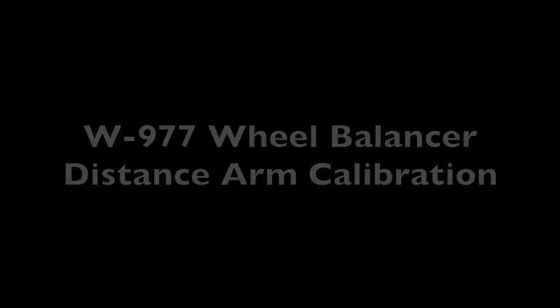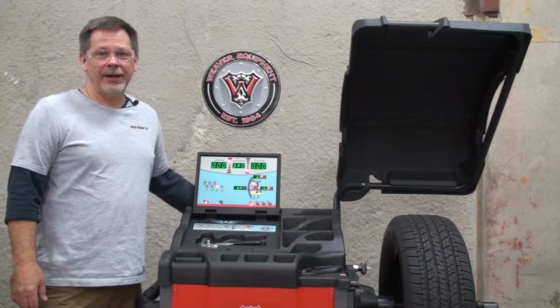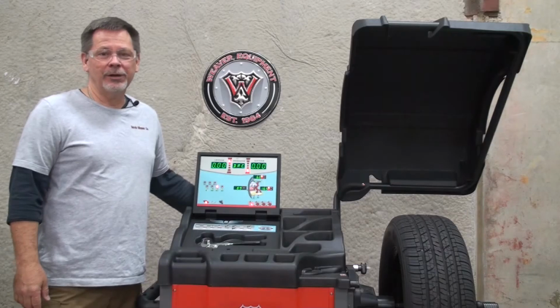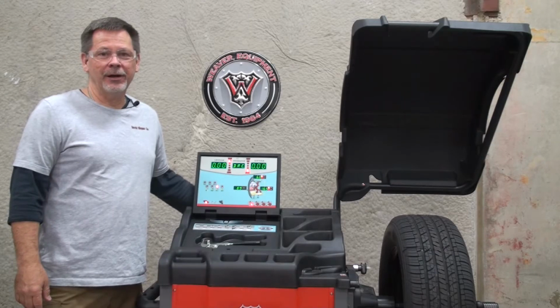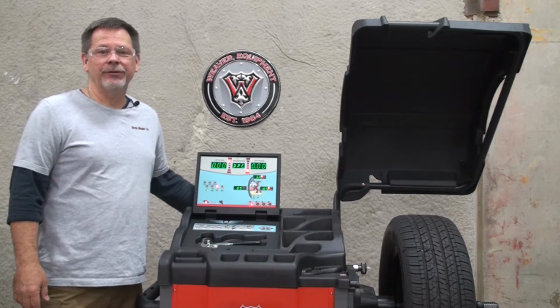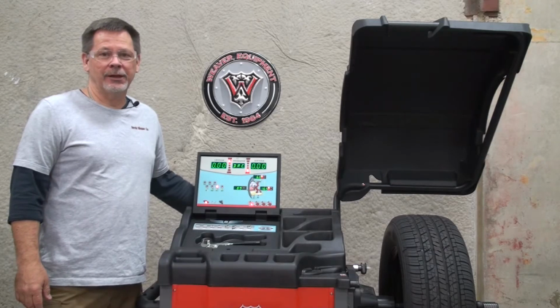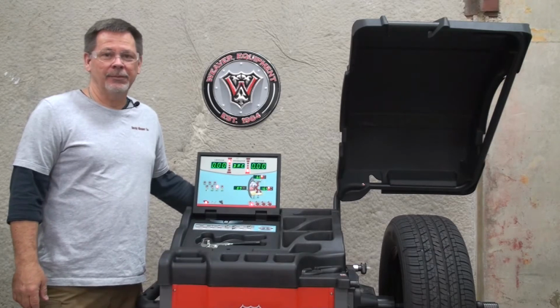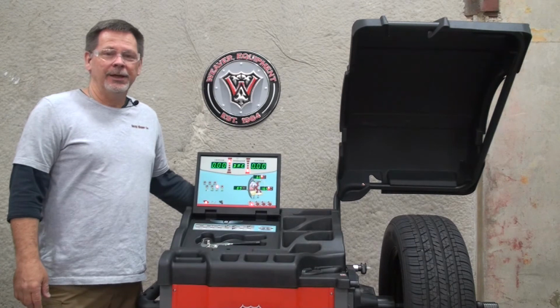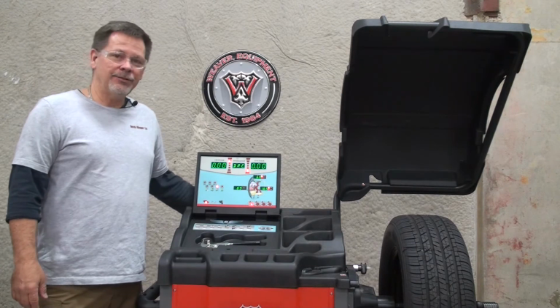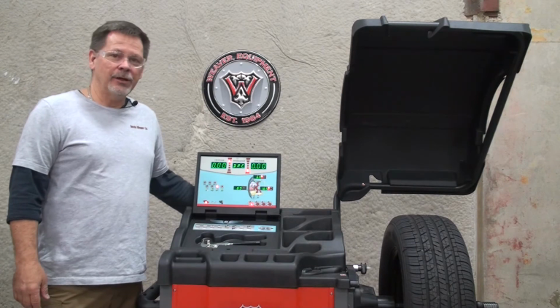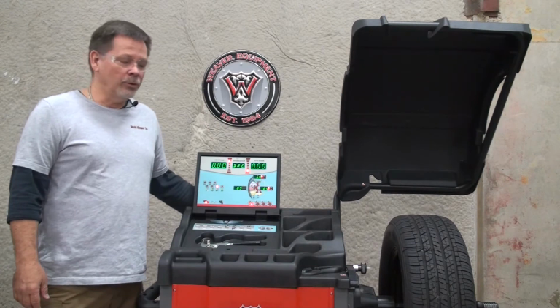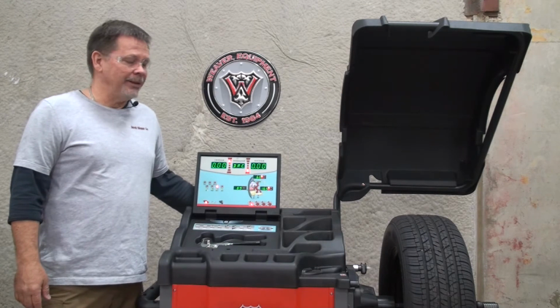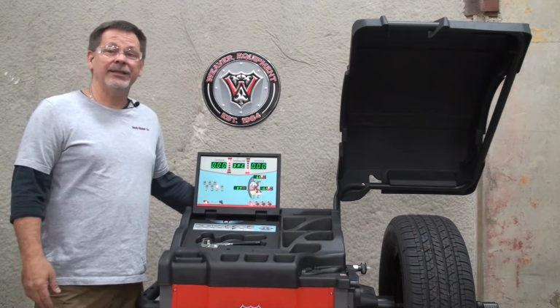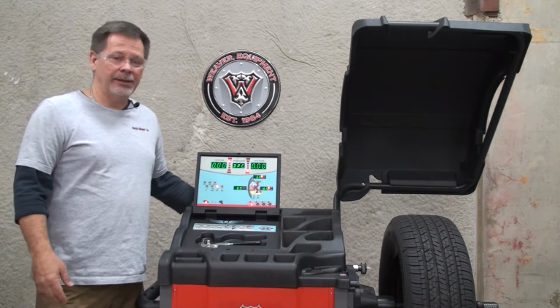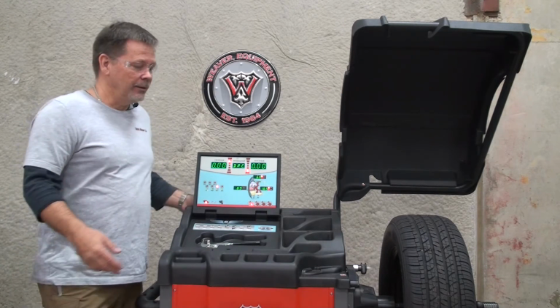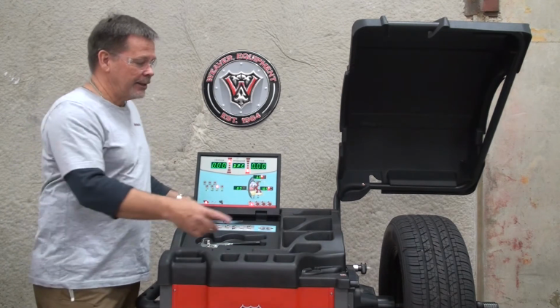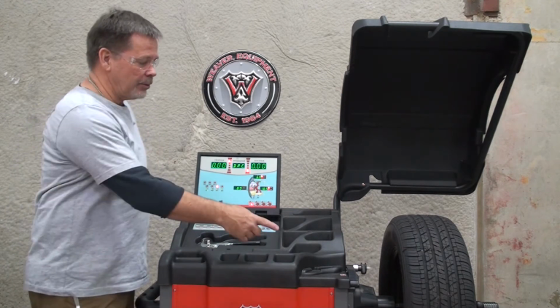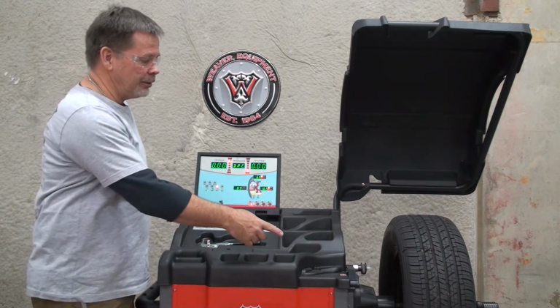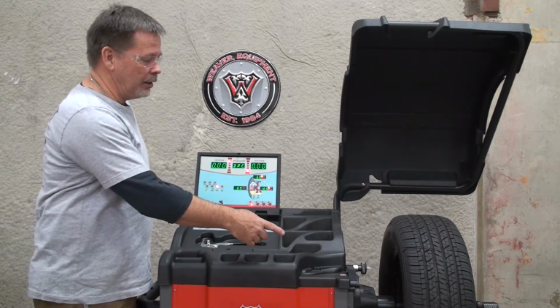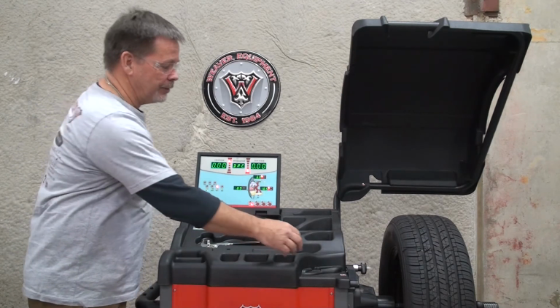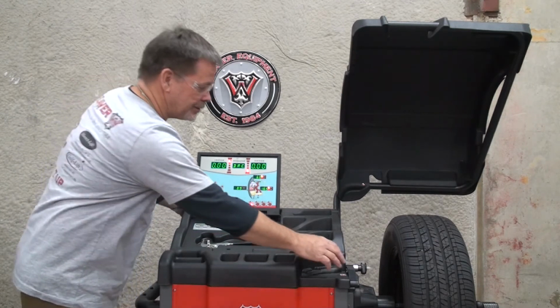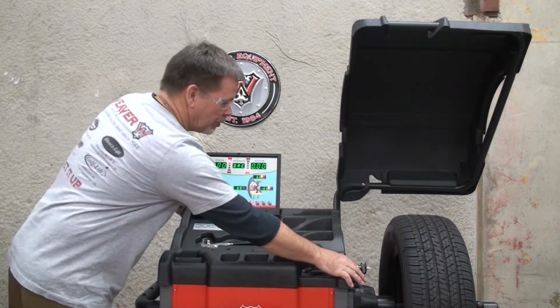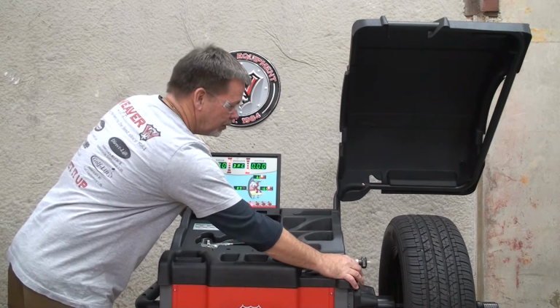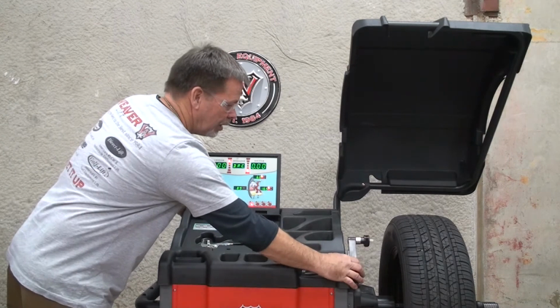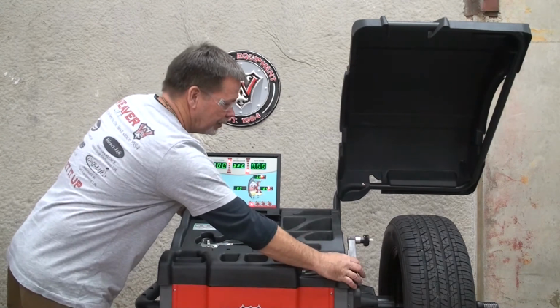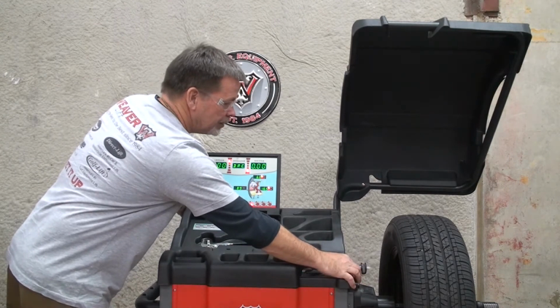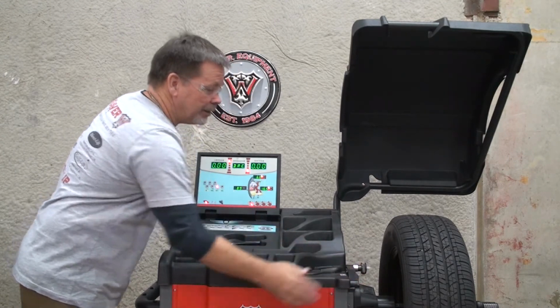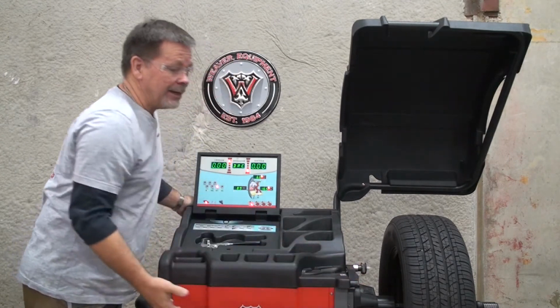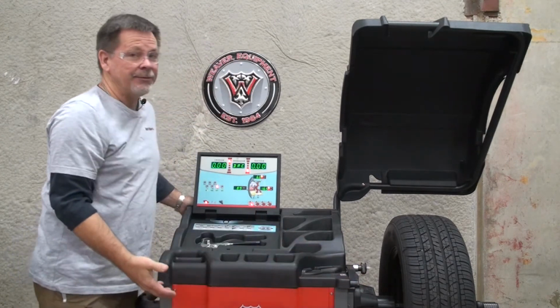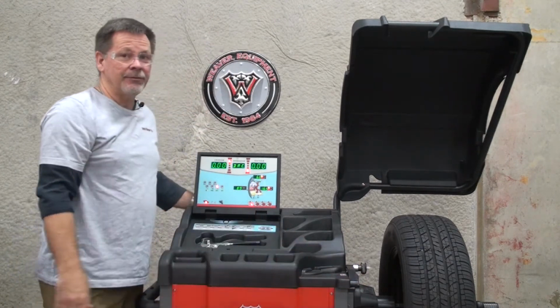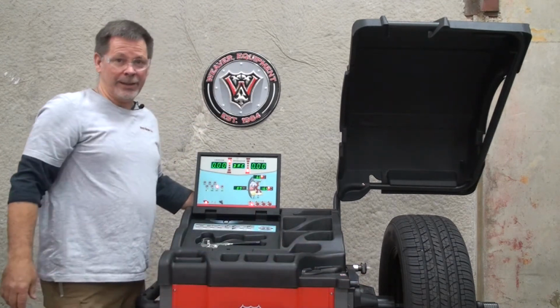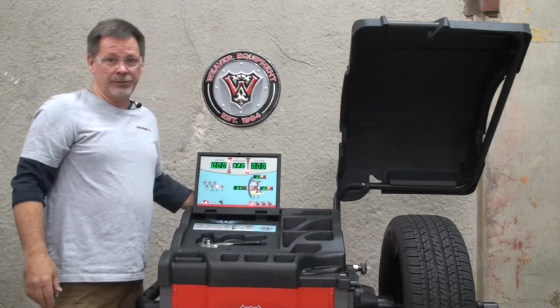Hi and welcome to DerekWeaver.com. In this video we'll be detailing the calibration of the distance arm on the W977 wheel balancer.